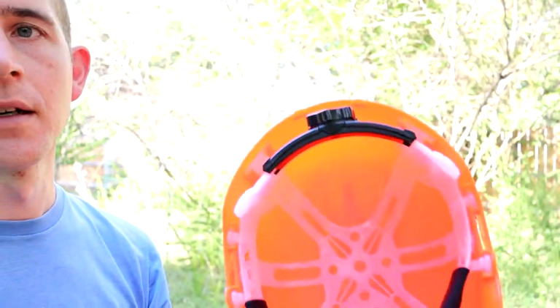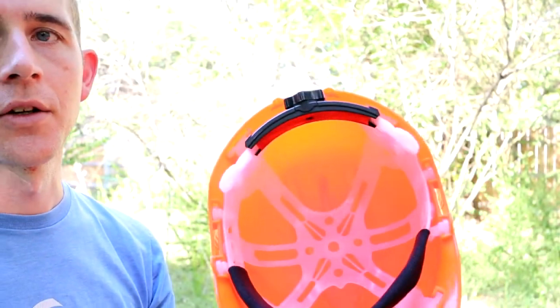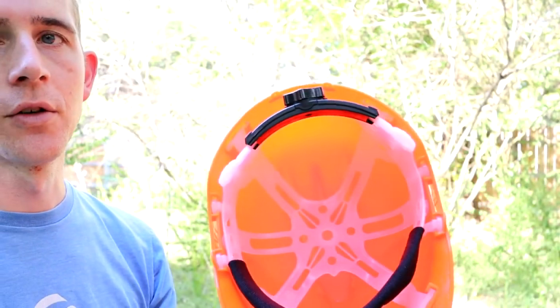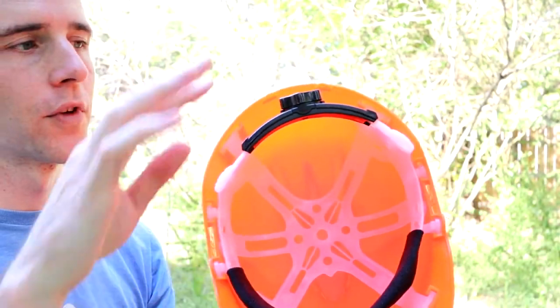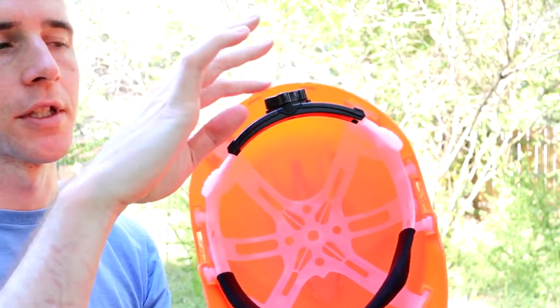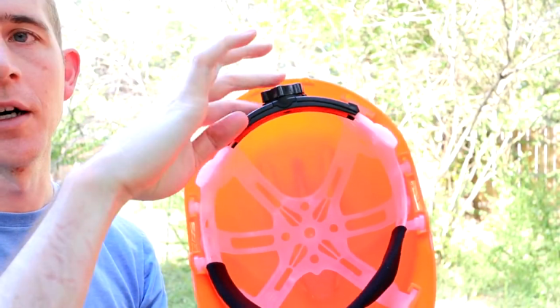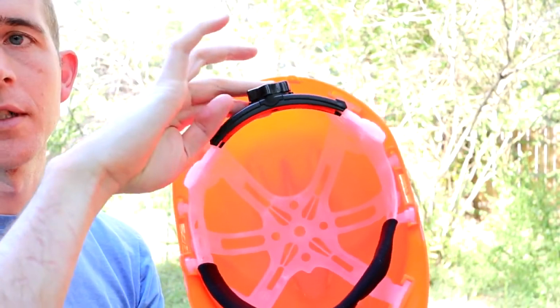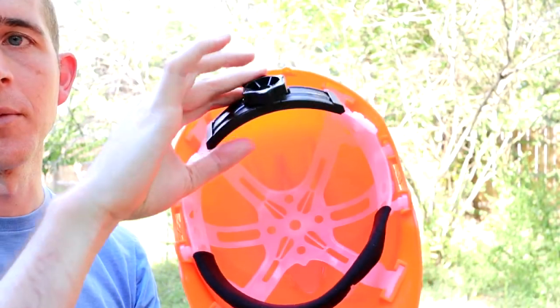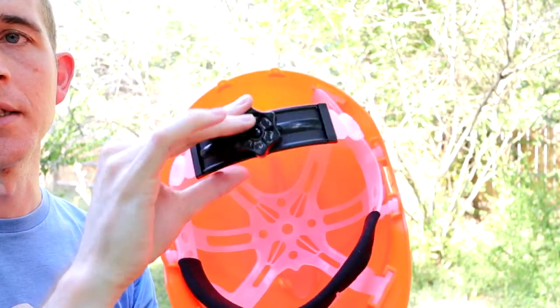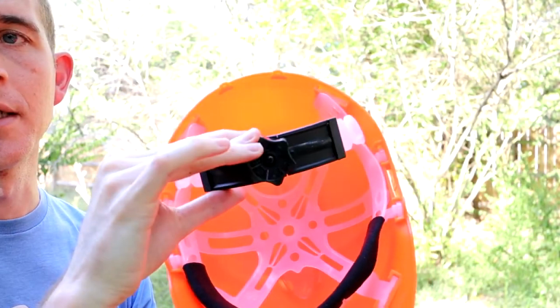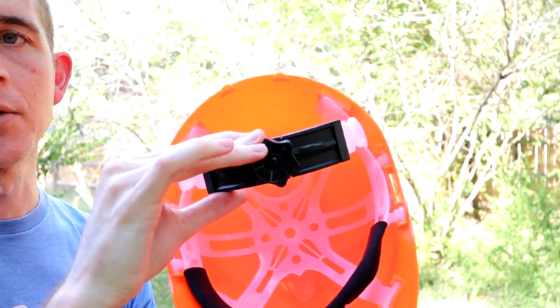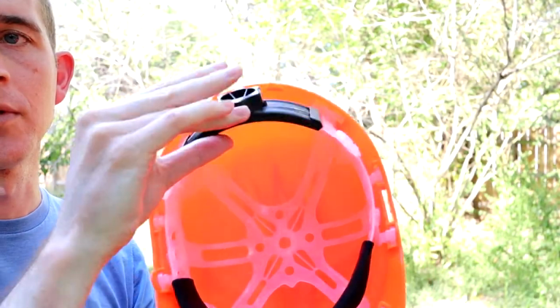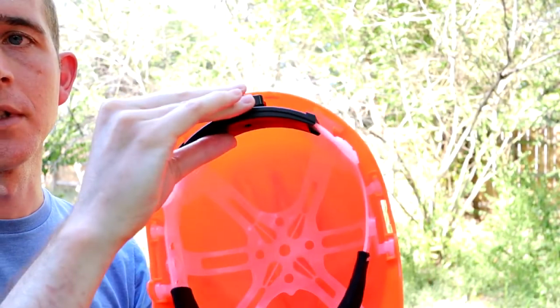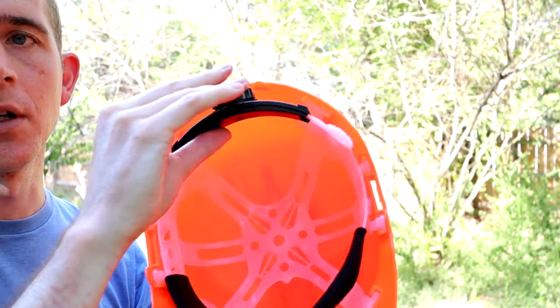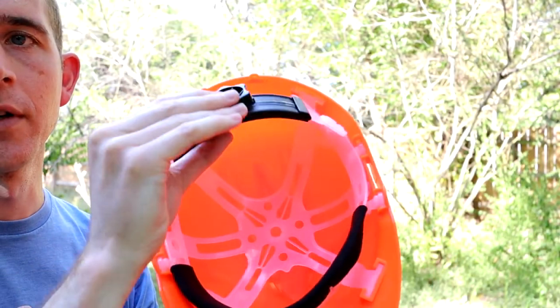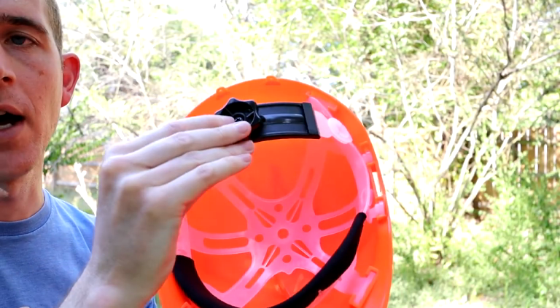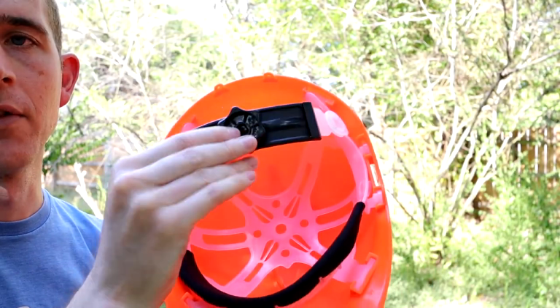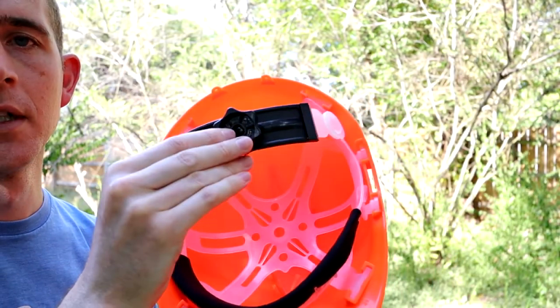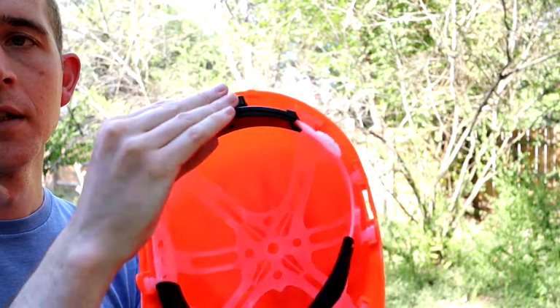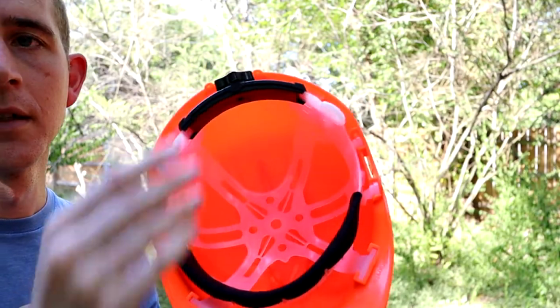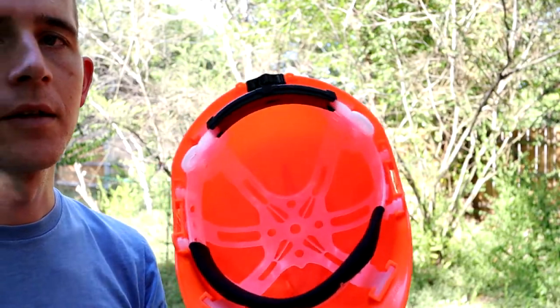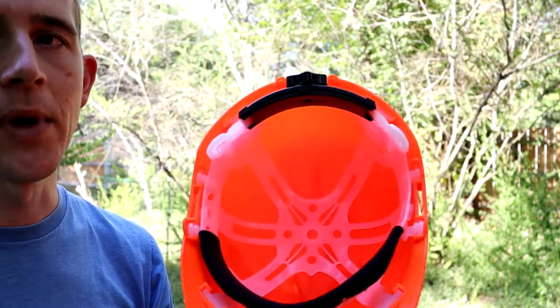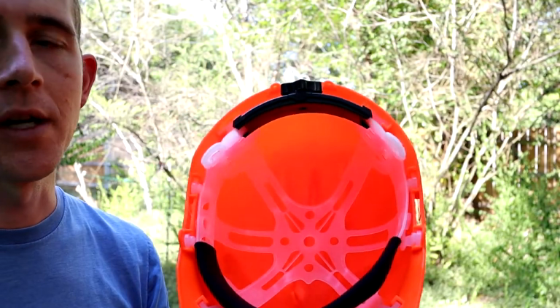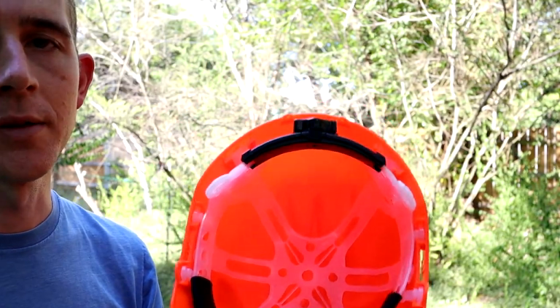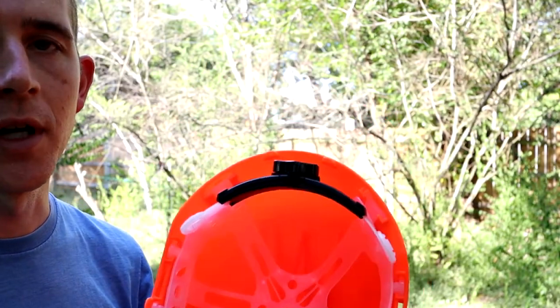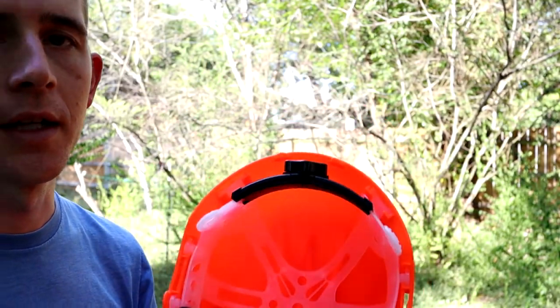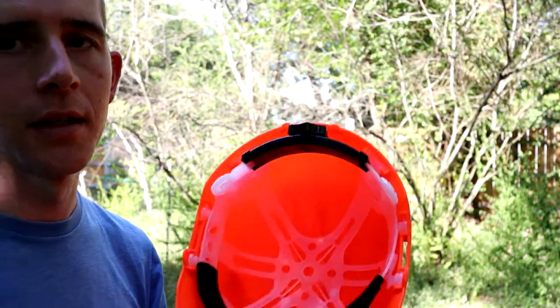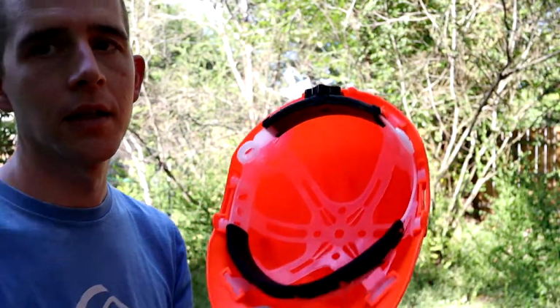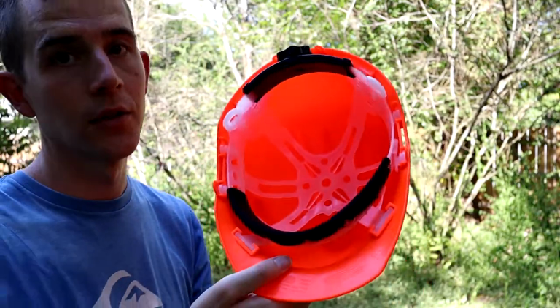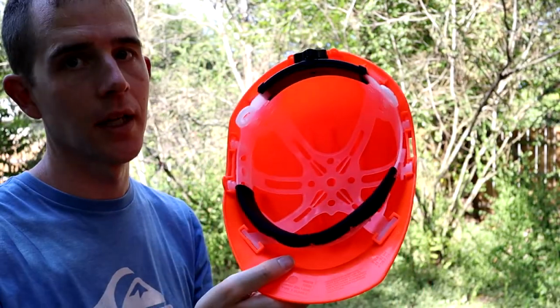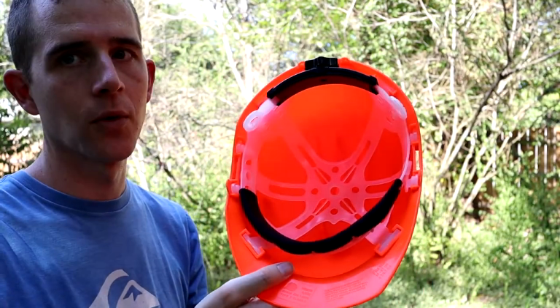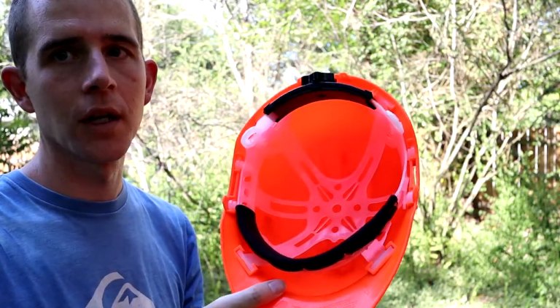Another cool function about this helmet is that it swivels, so if you have a smaller head you can still get it to work.